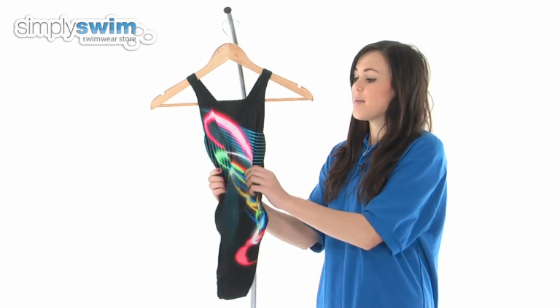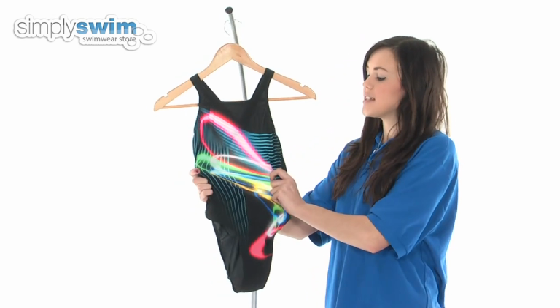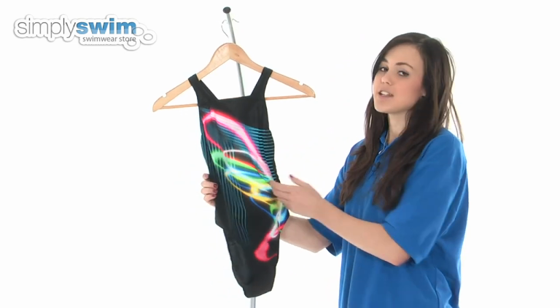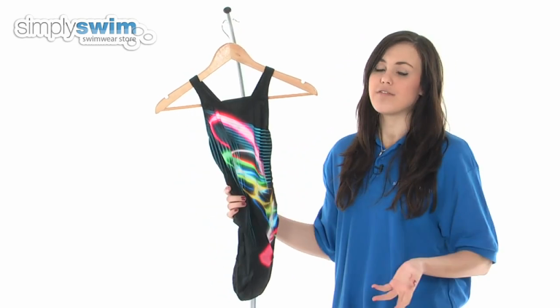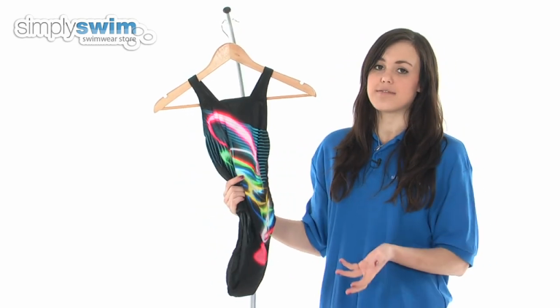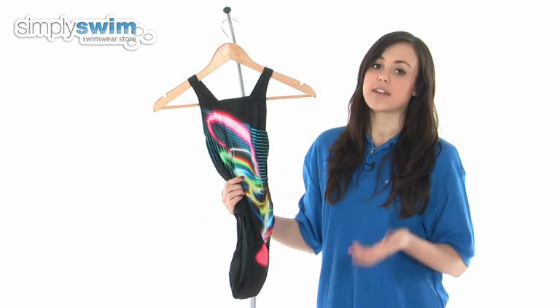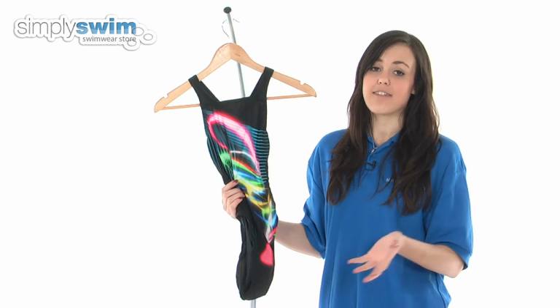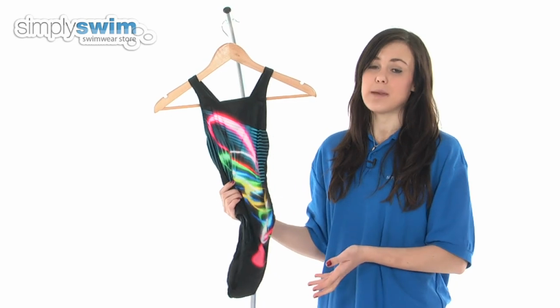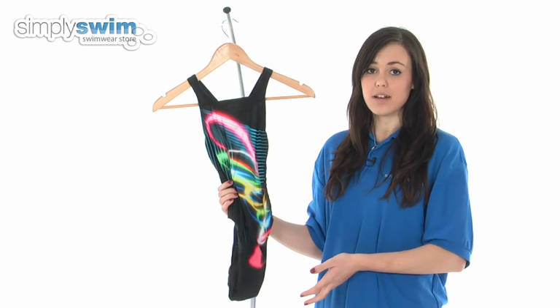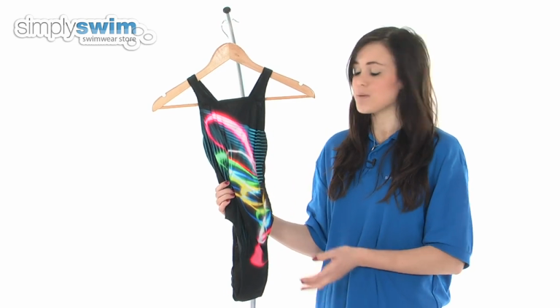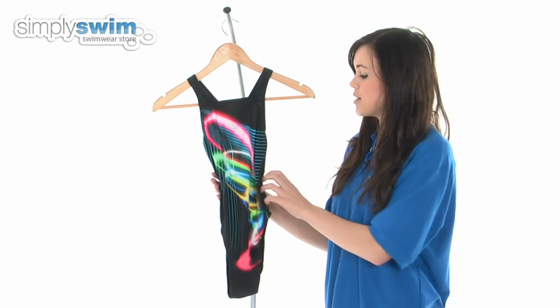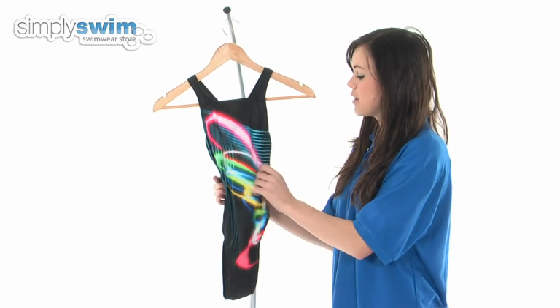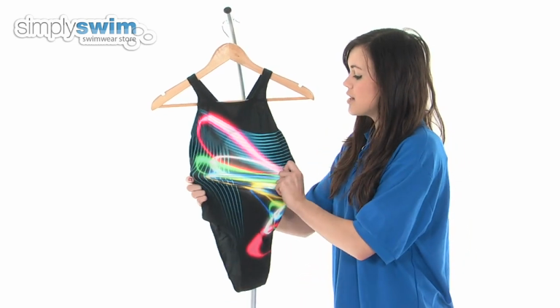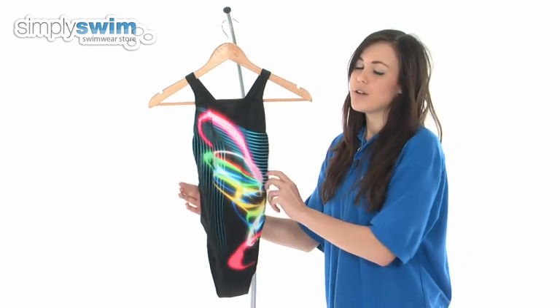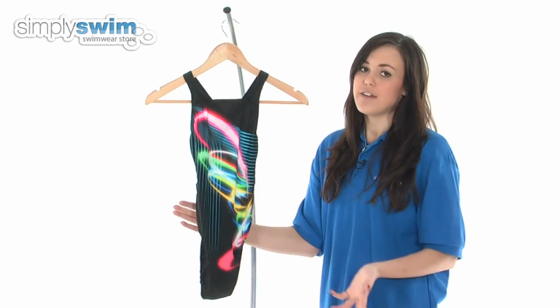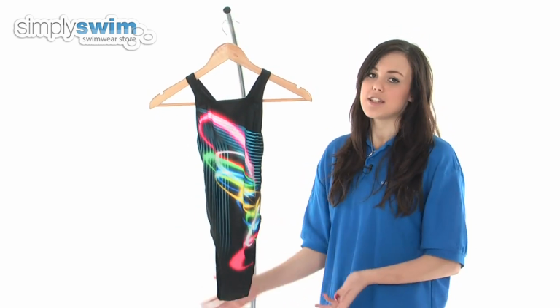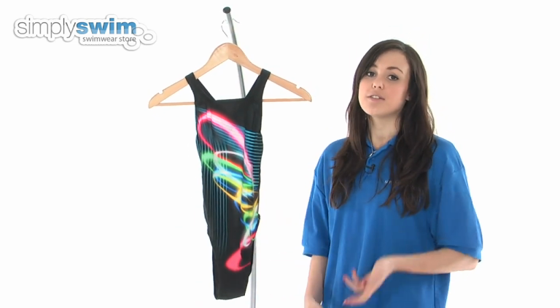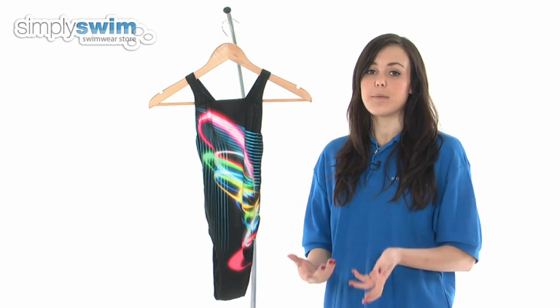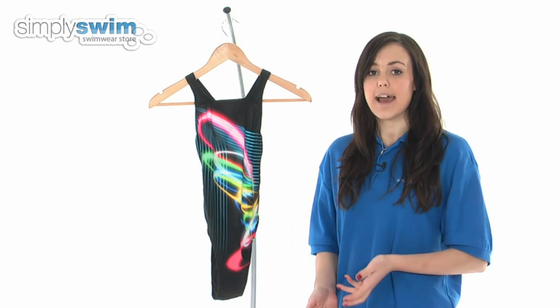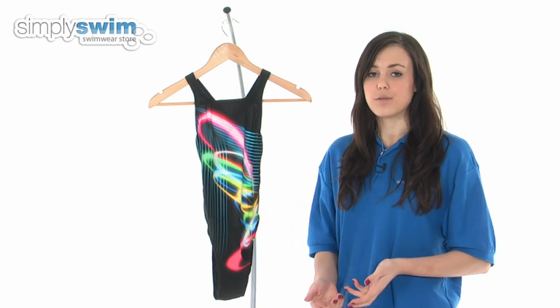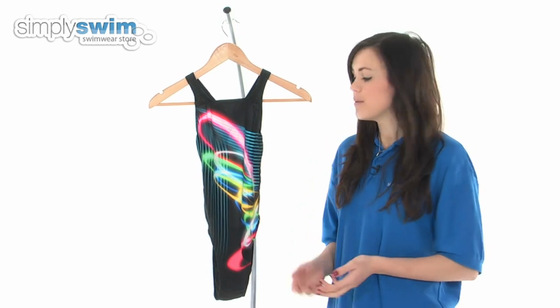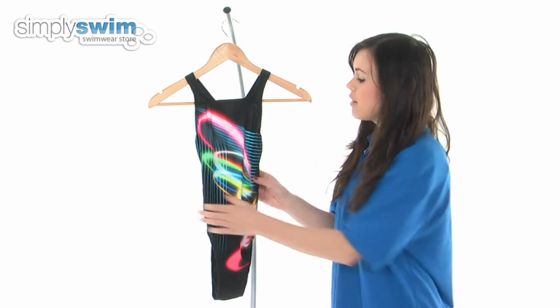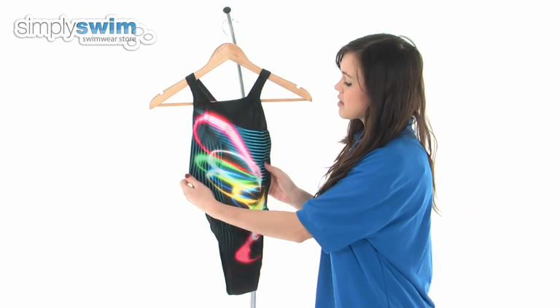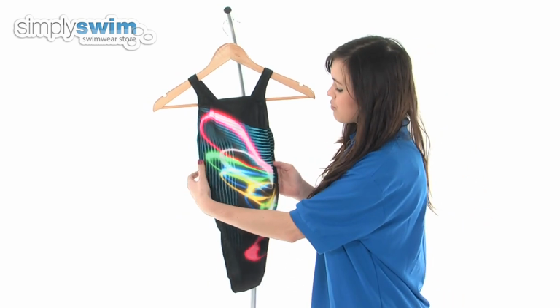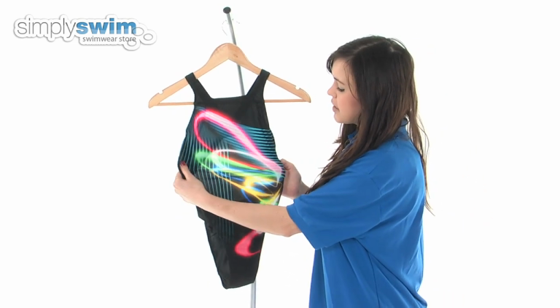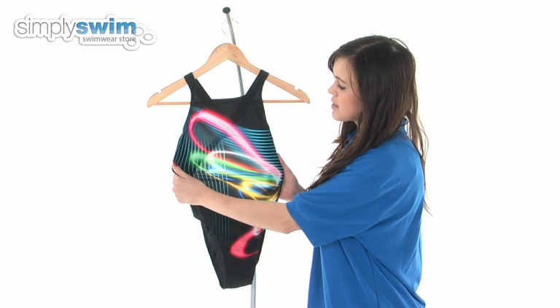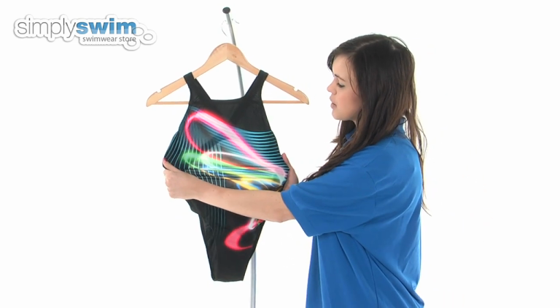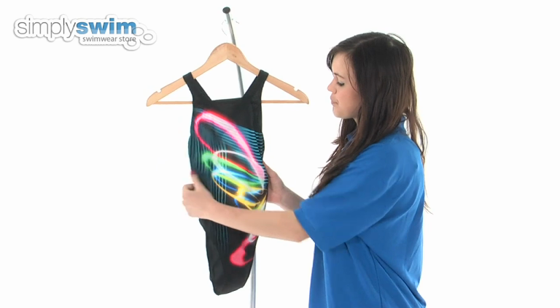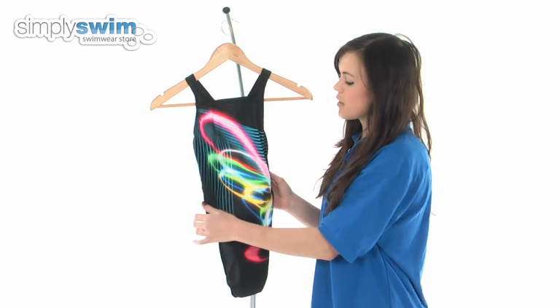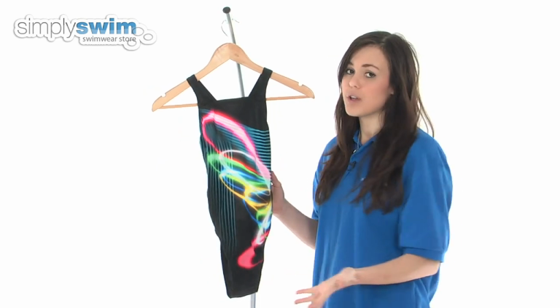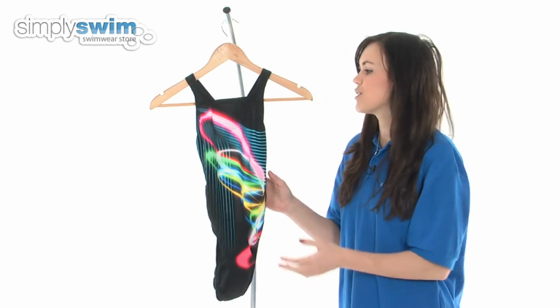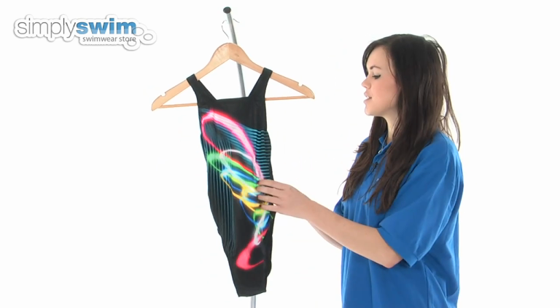The fabric used in this is a chlorine resistant fabric, so it's guaranteed to be a long-lasting swimsuit. It's also UV resistant, so if you're swimming in an outdoor pool then that's a great feature of this swimsuit. It's also quick drying too.